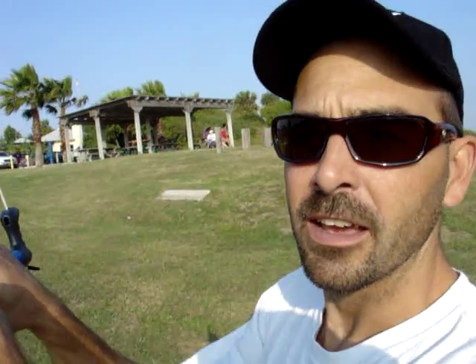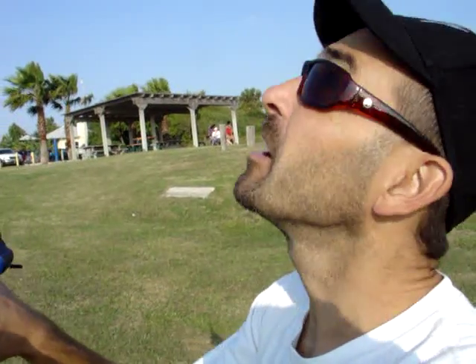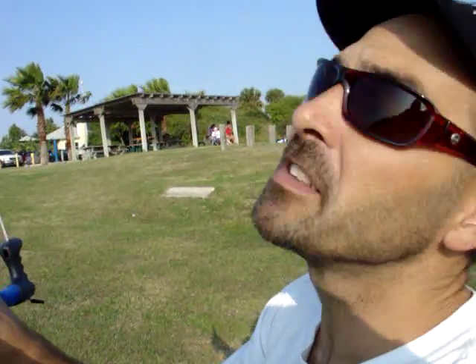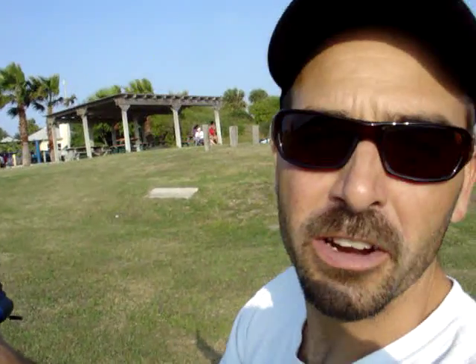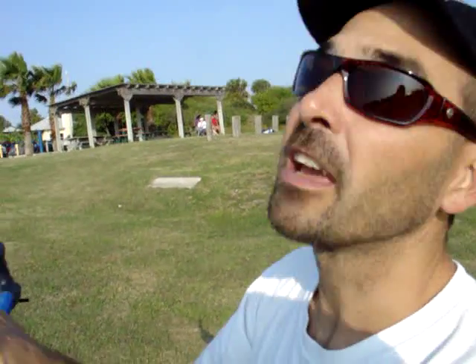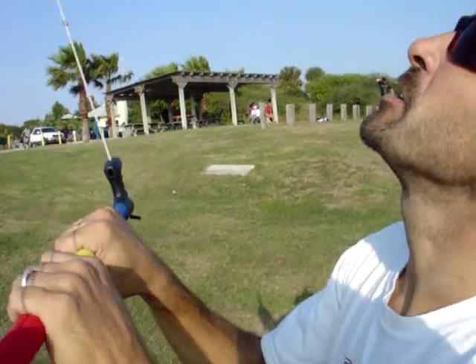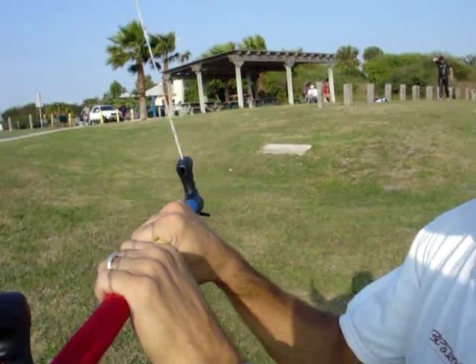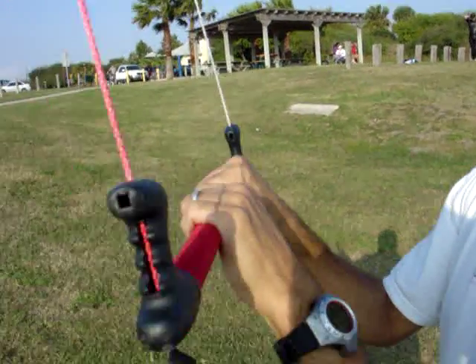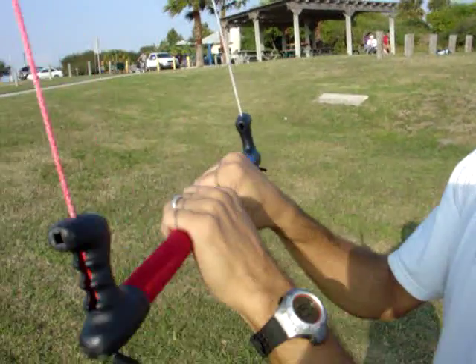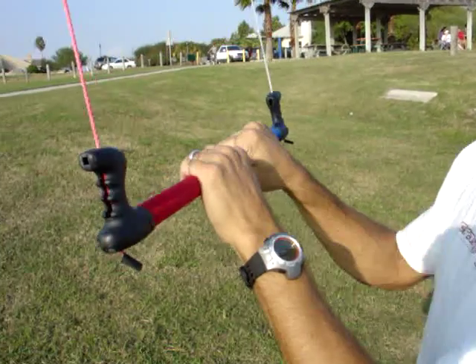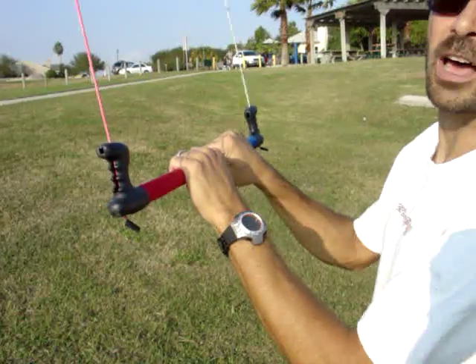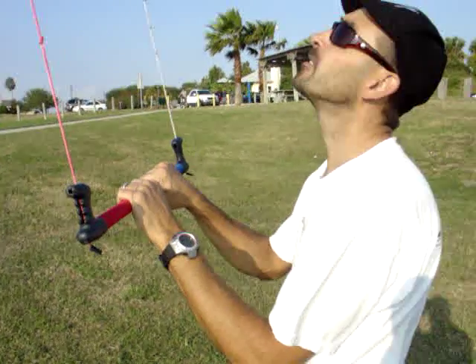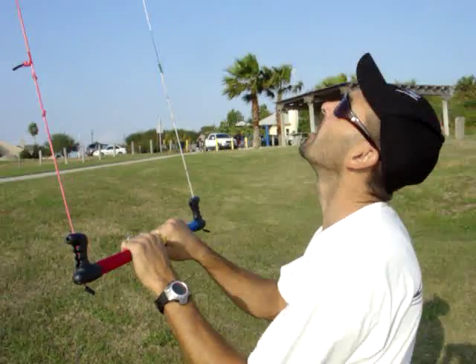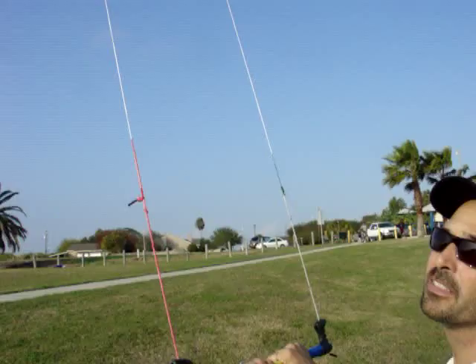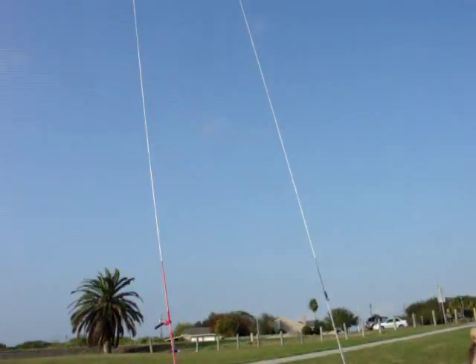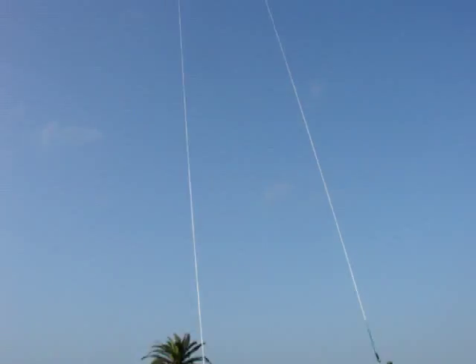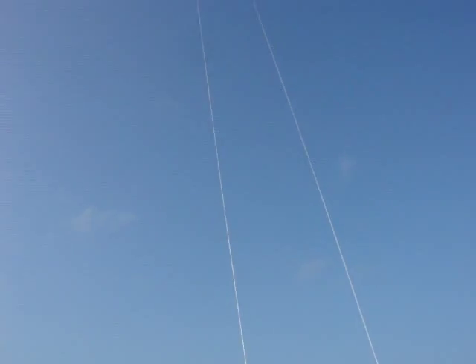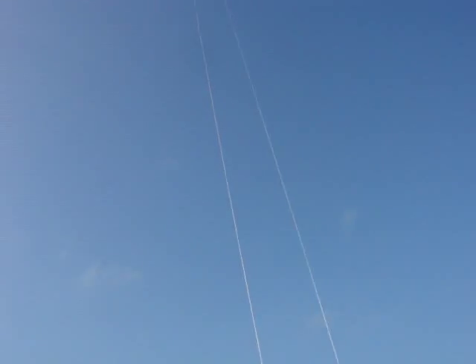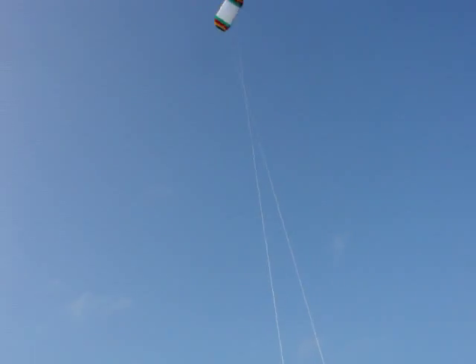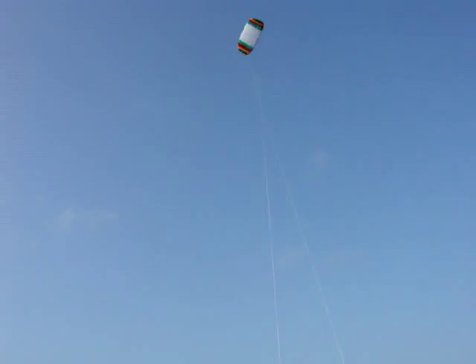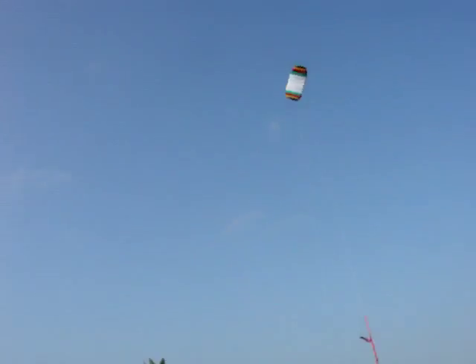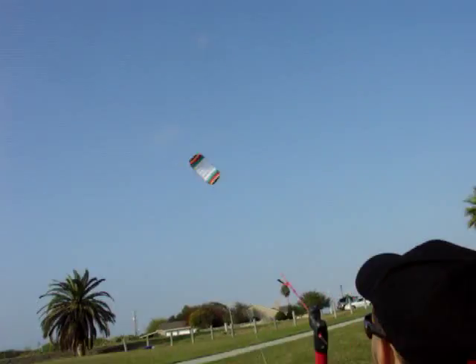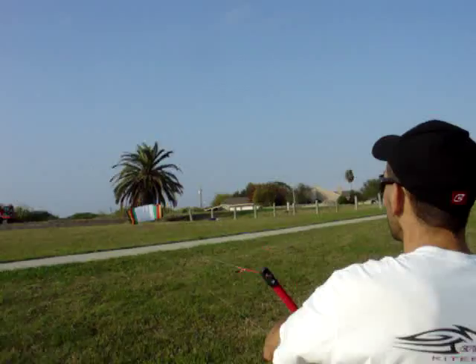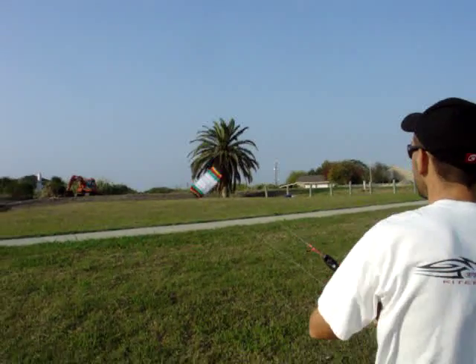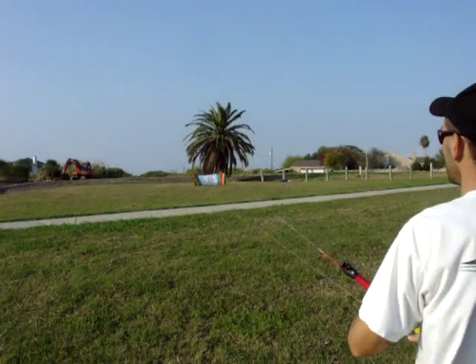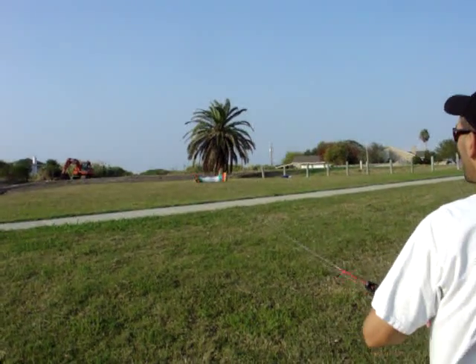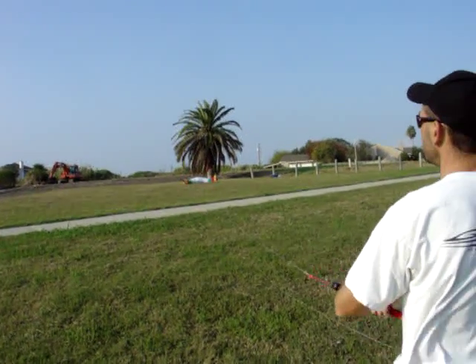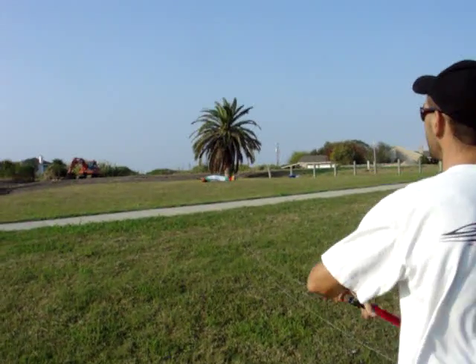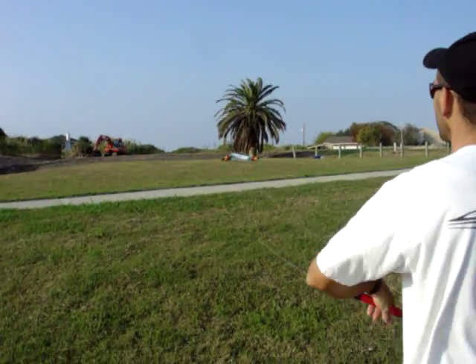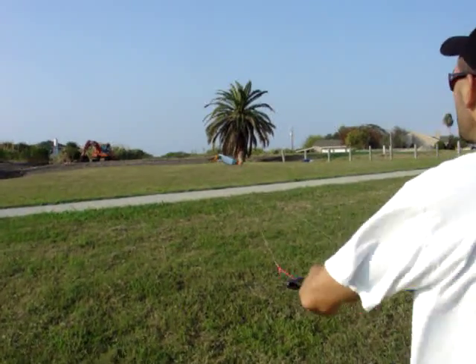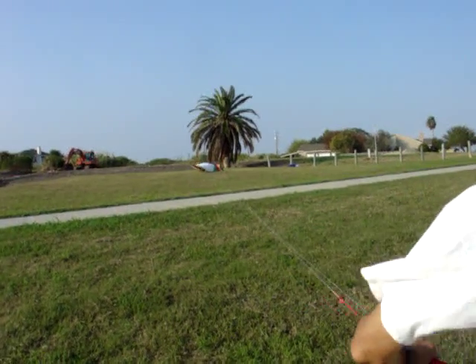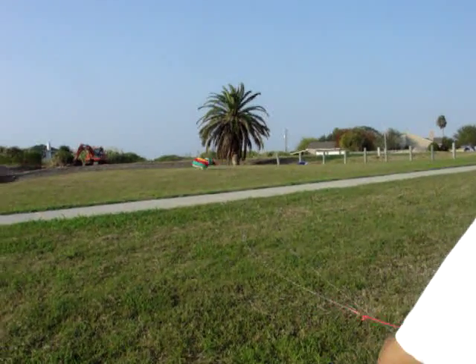We're here with the Sensei Trainer kite, and we're demonstrating how it can relaunch with only using two lines flying the kite. We'll steer your kite into the ground, walk to it, and keep a hold of one line.